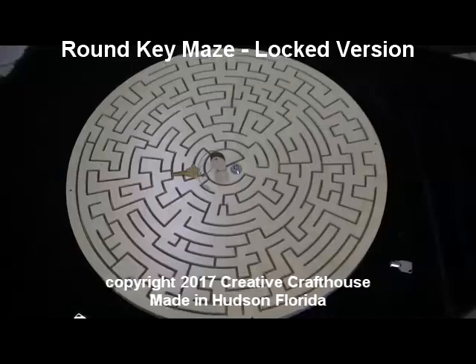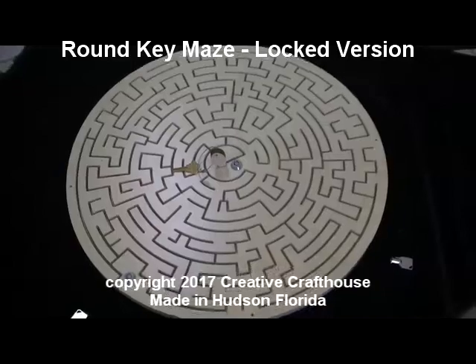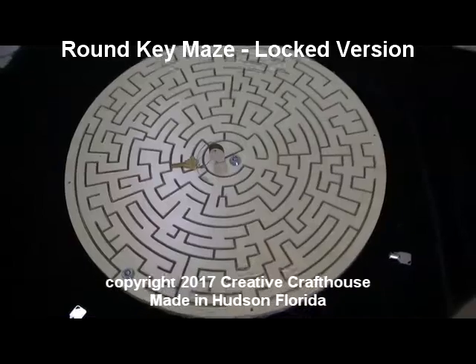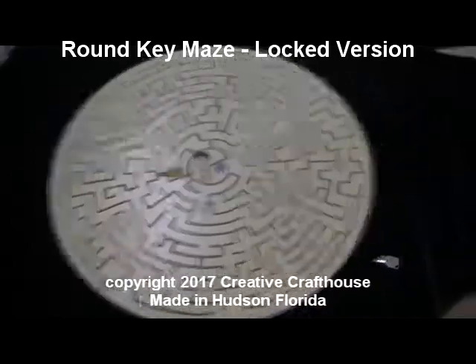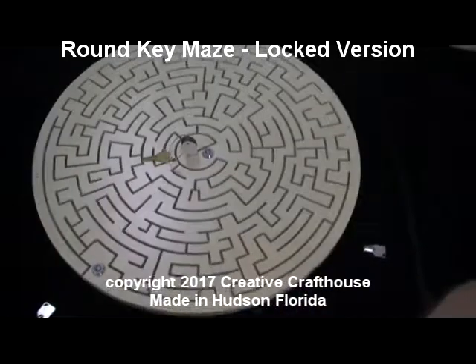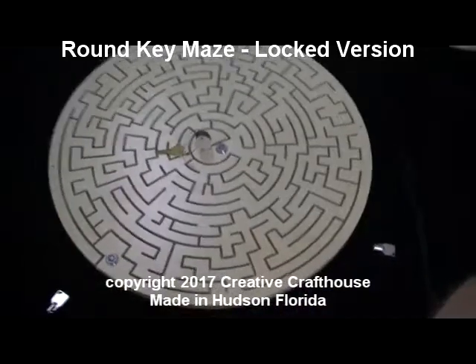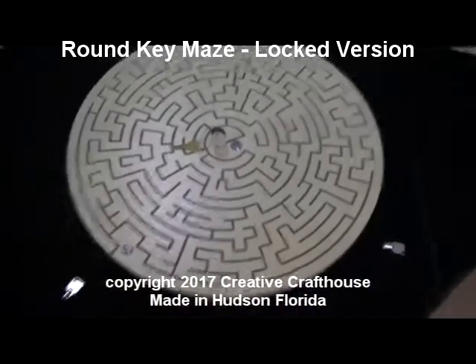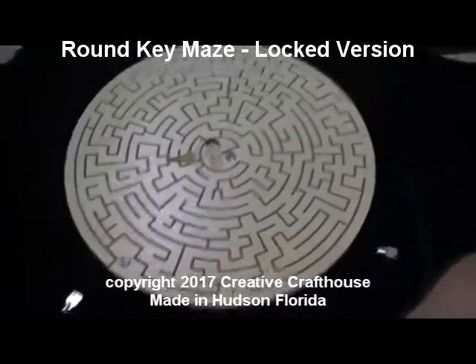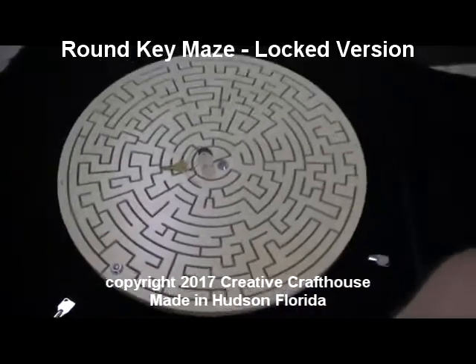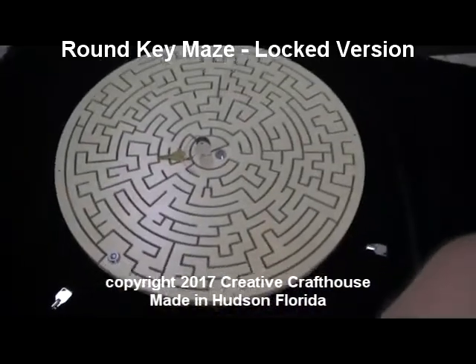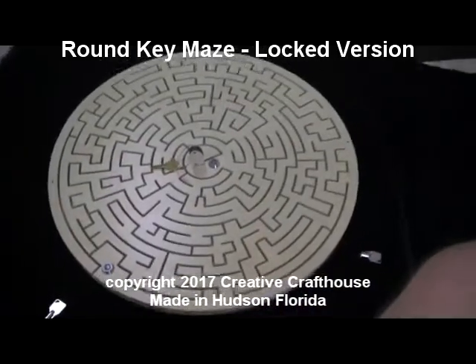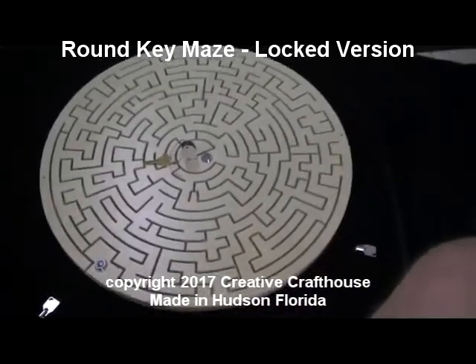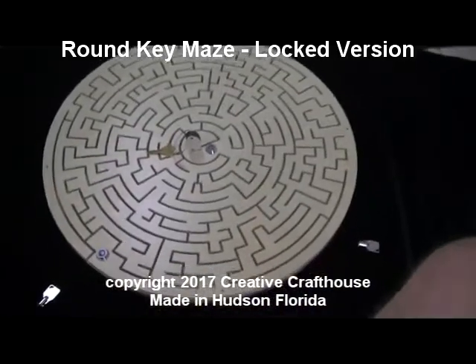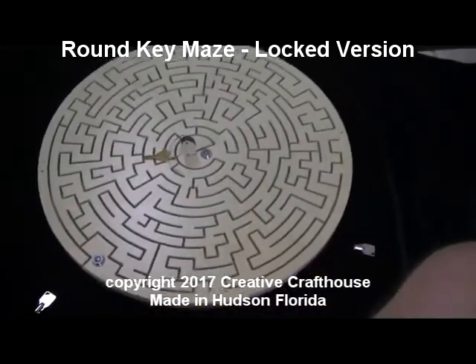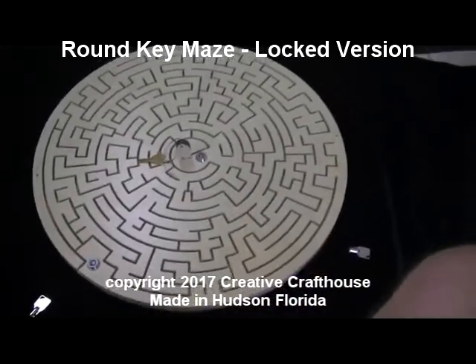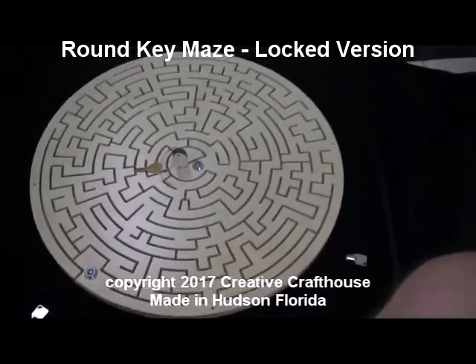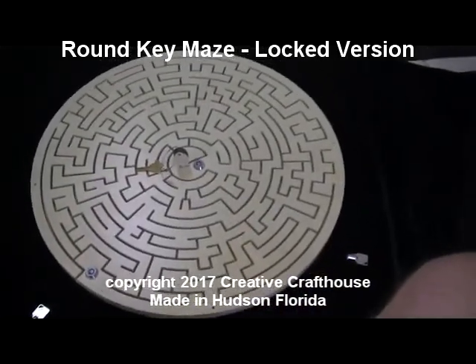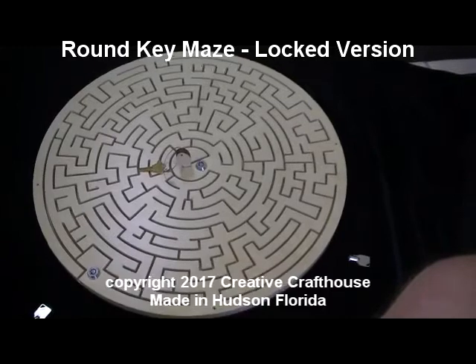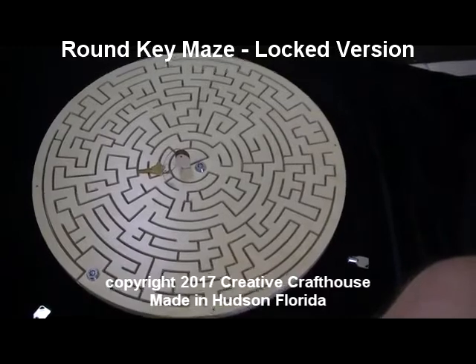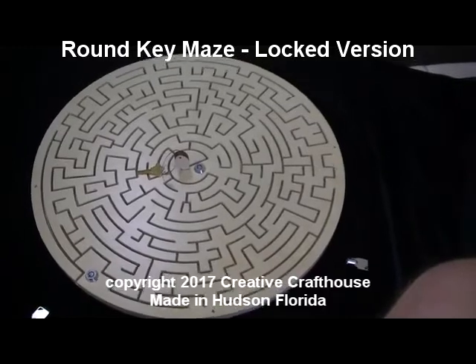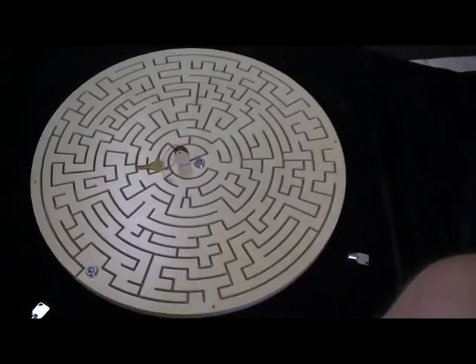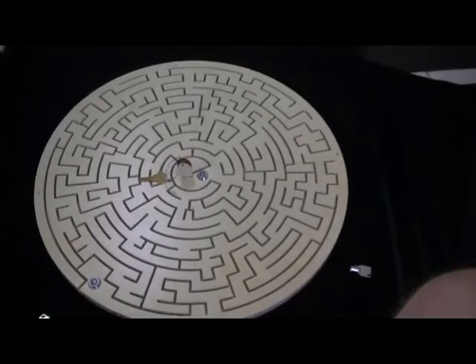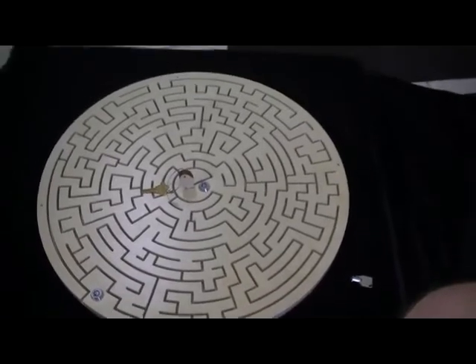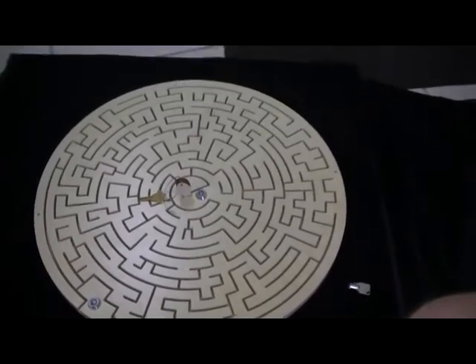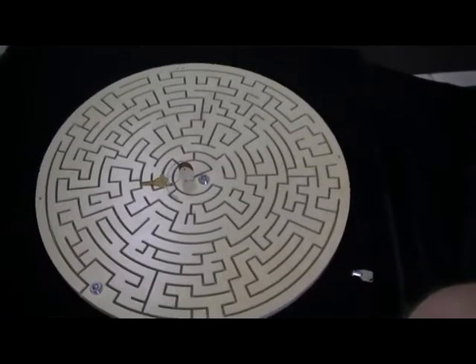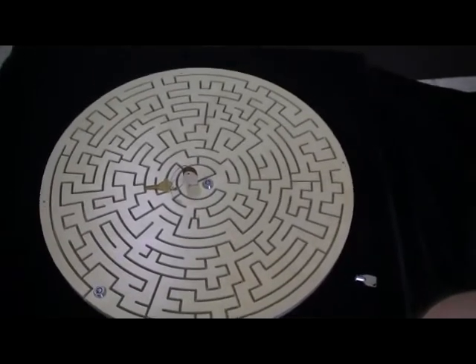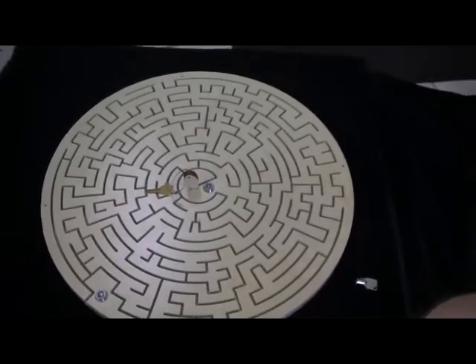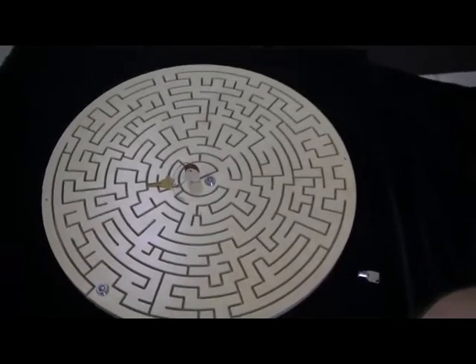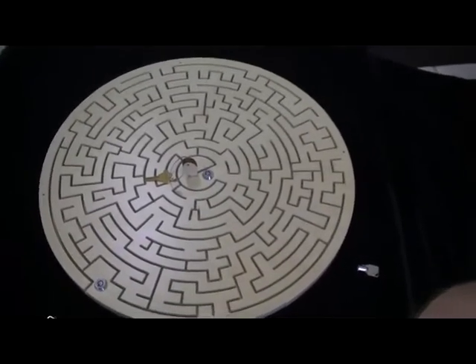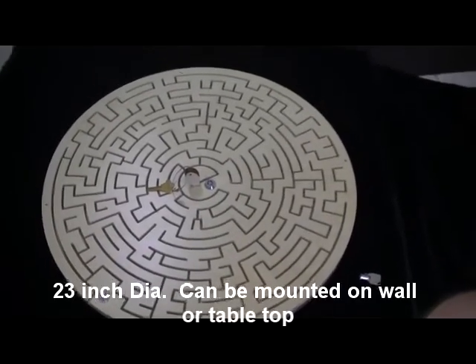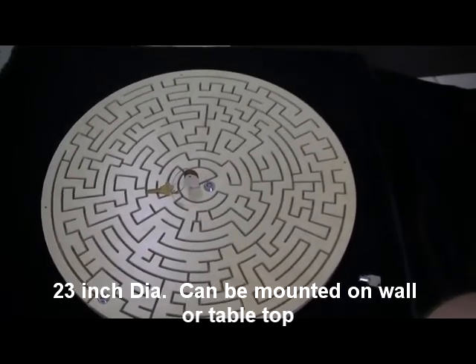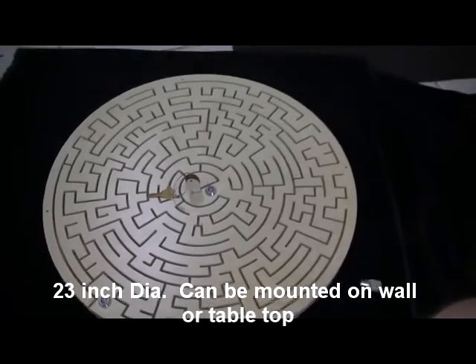Hi folks, Dave at Creative Craft House here to show you a new model of our round key maze. This is something typically used by escape rooms.